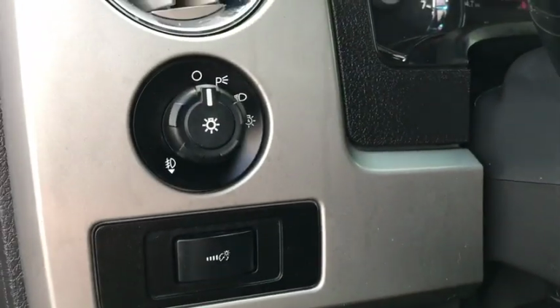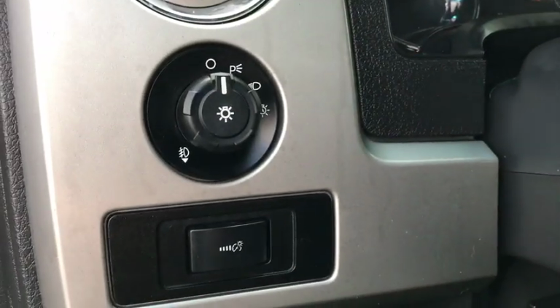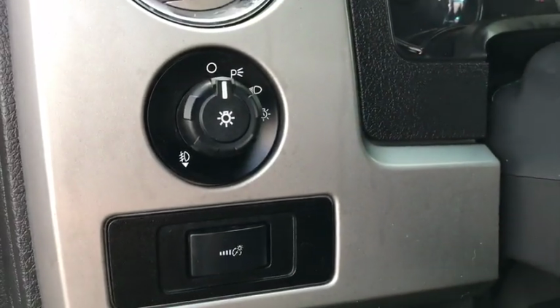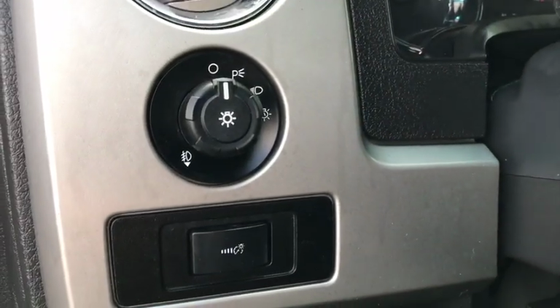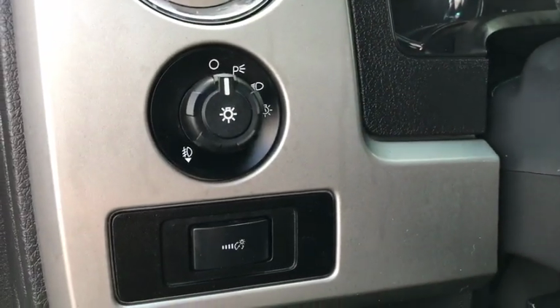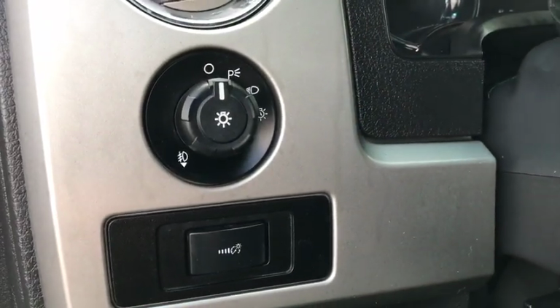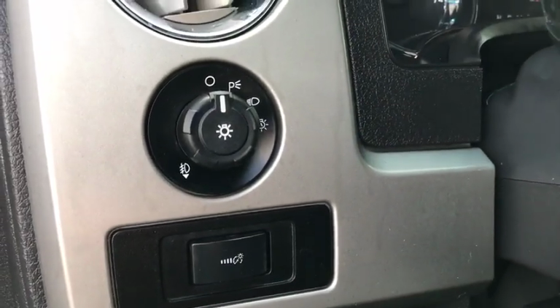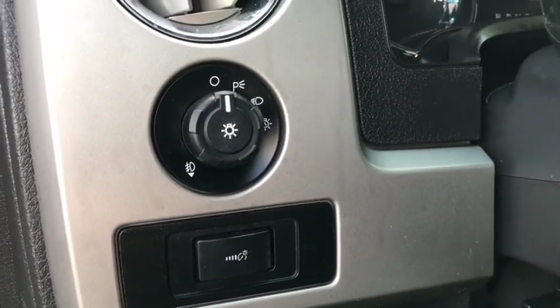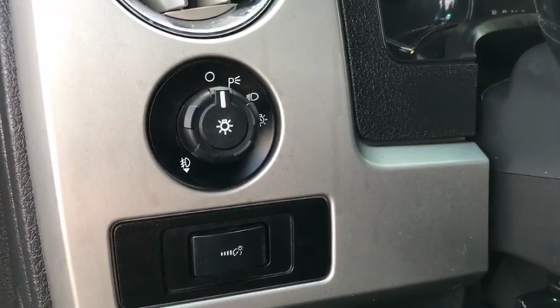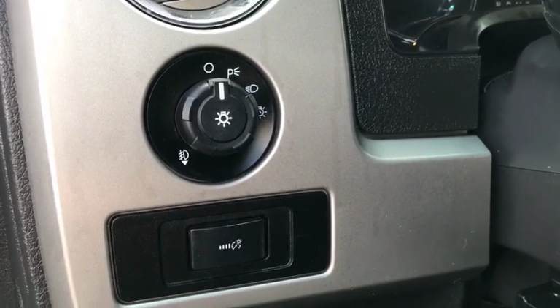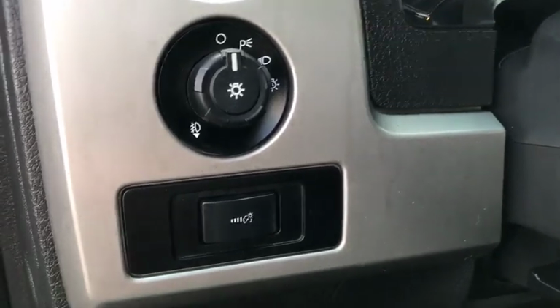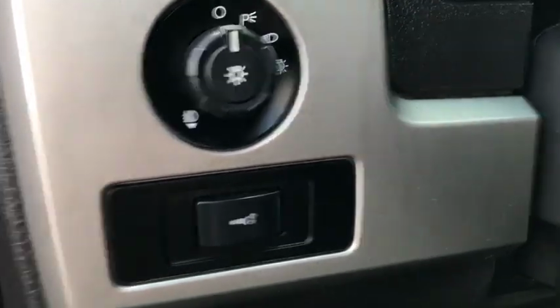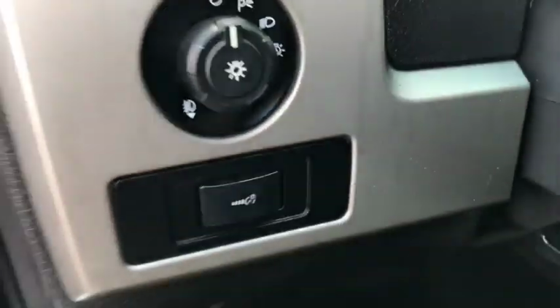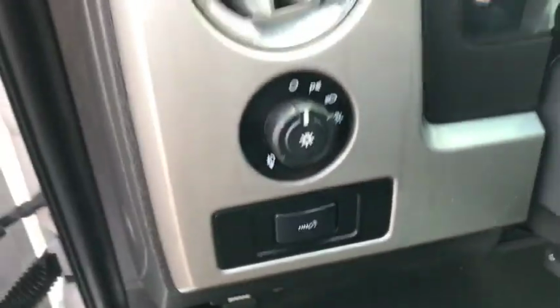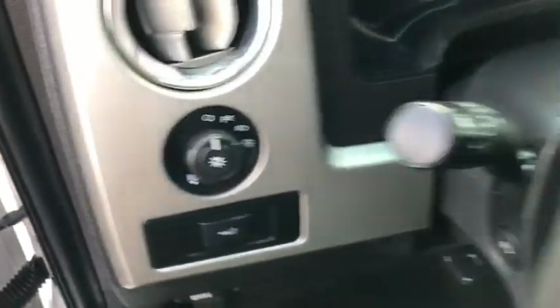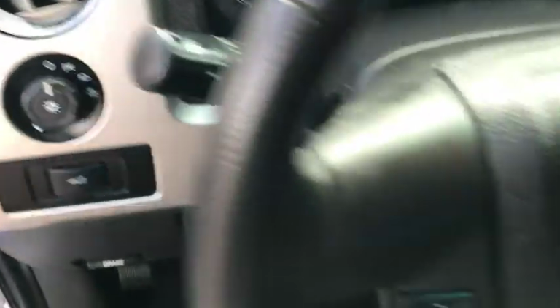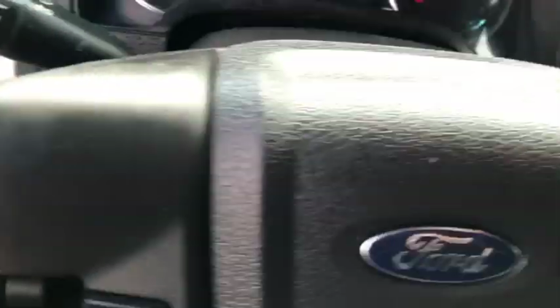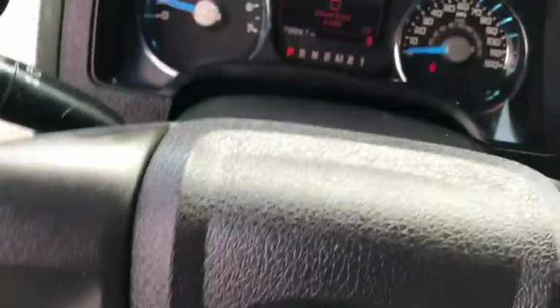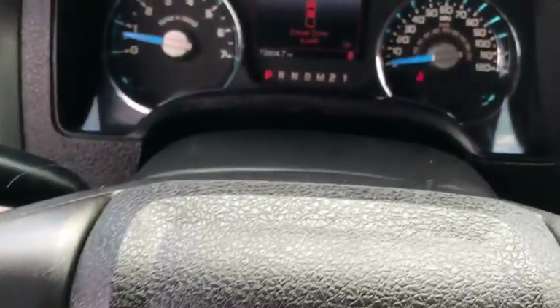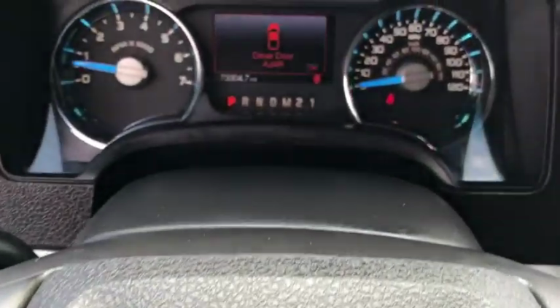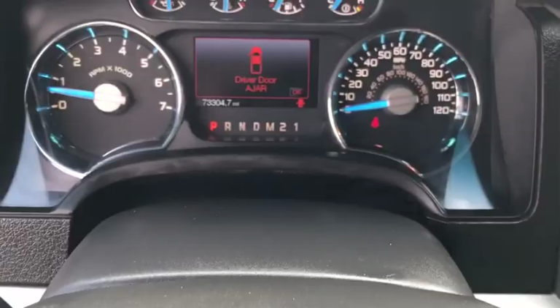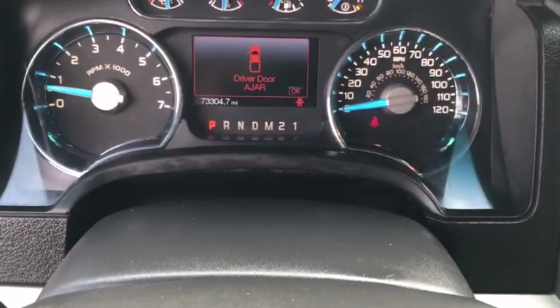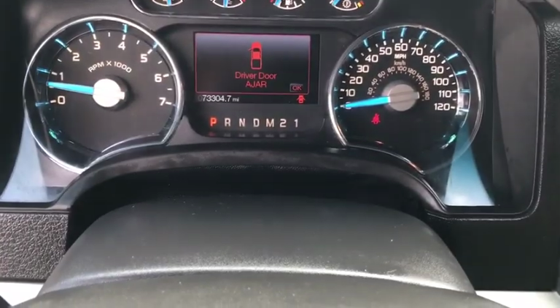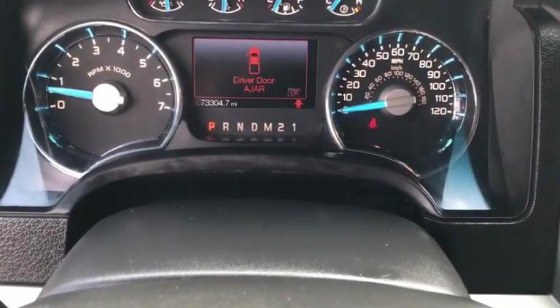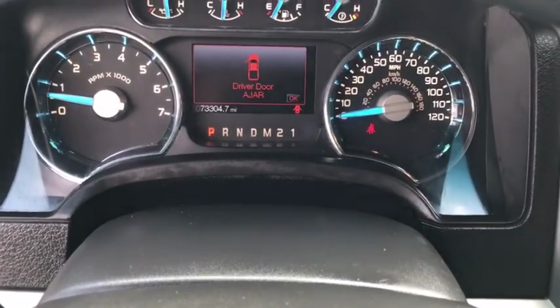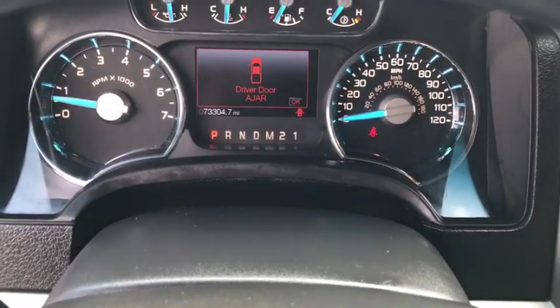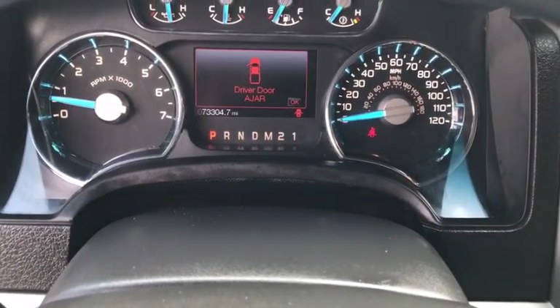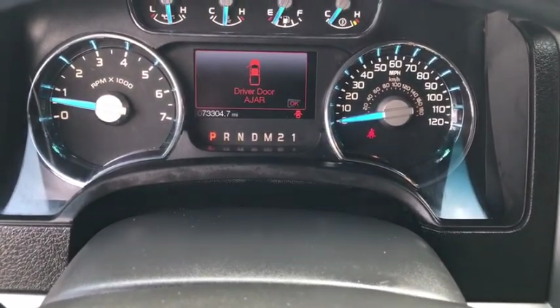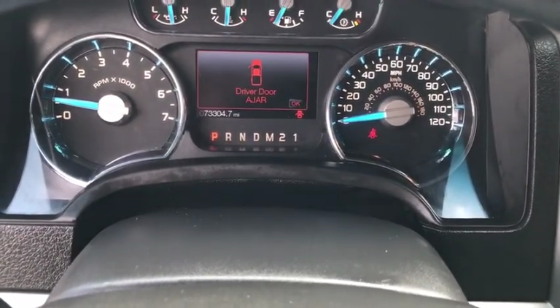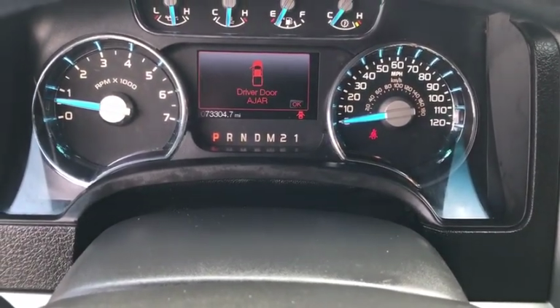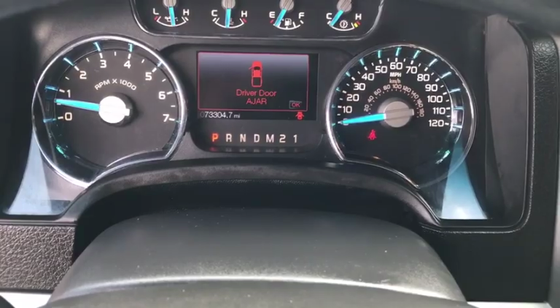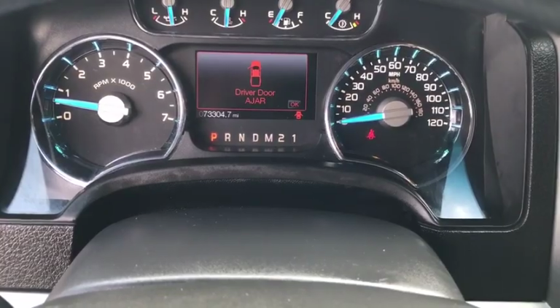Rear window defroster, CD player, Sirius satellite radio, remote keyless entry, power moonroof, panic alarm, overhead console, tachometer.